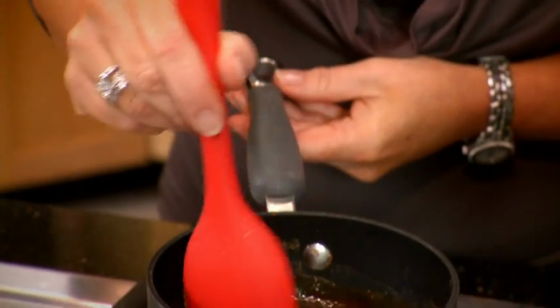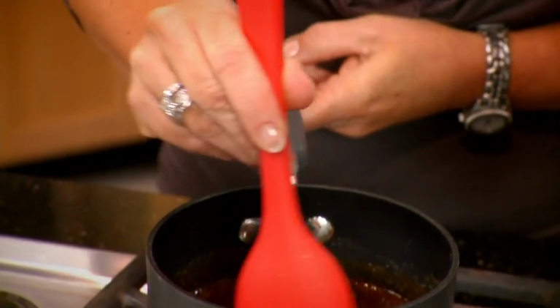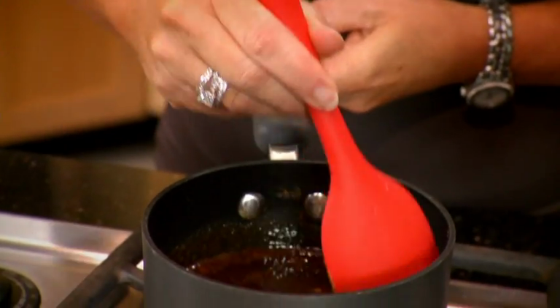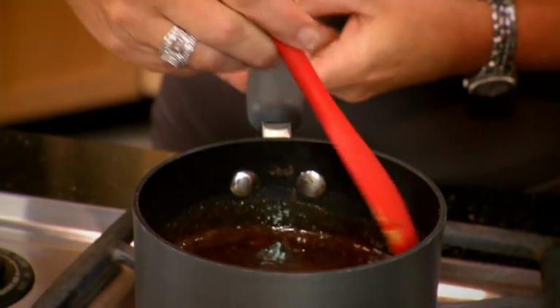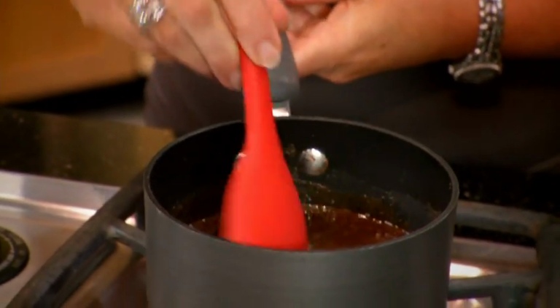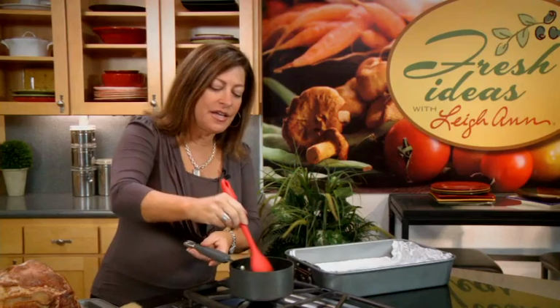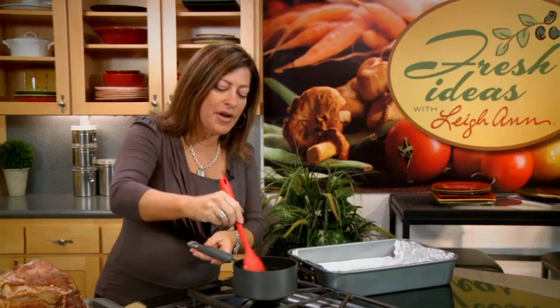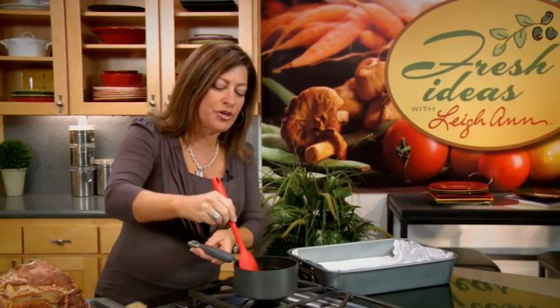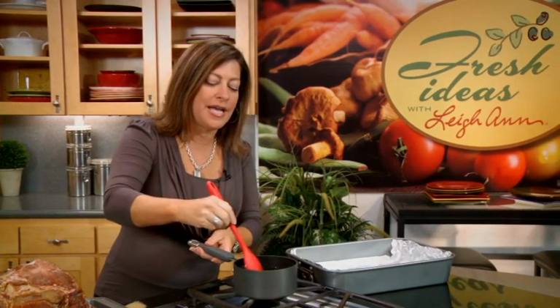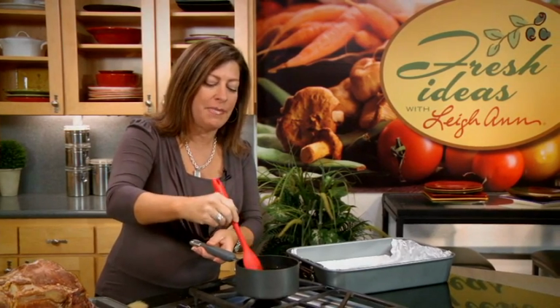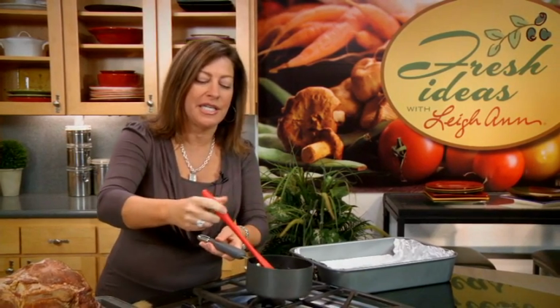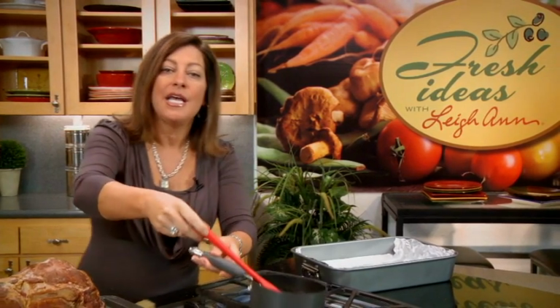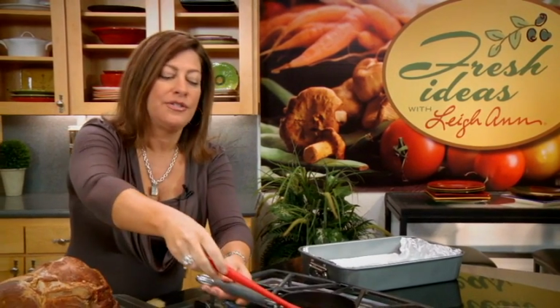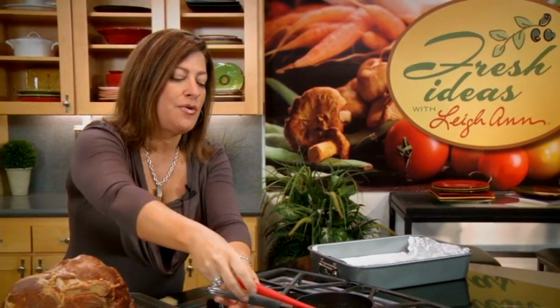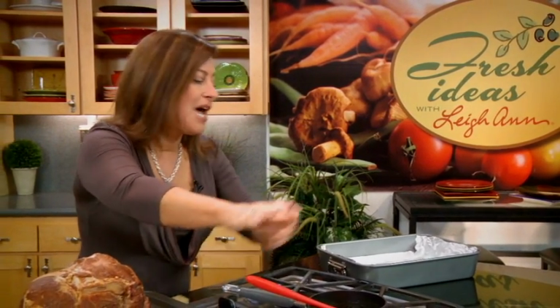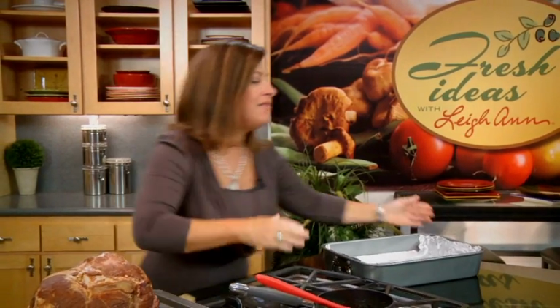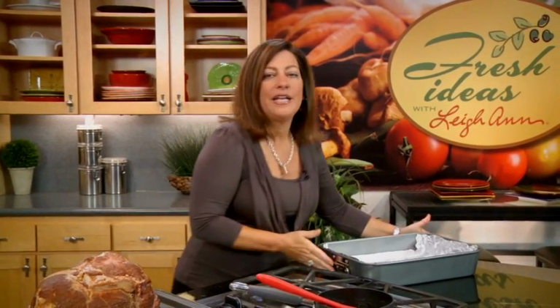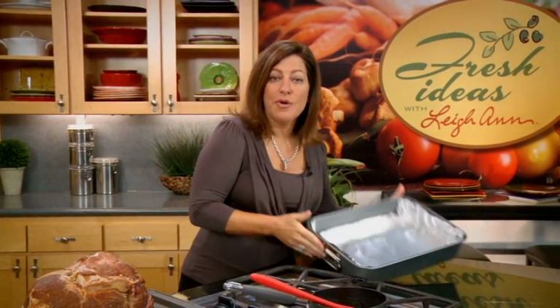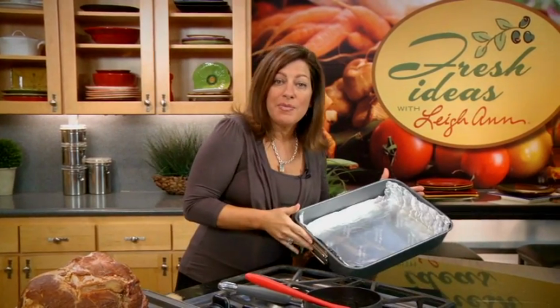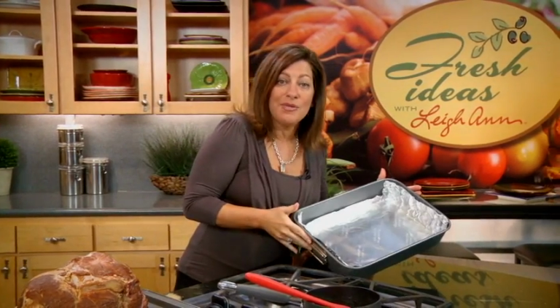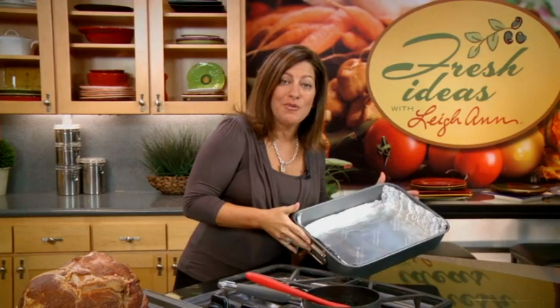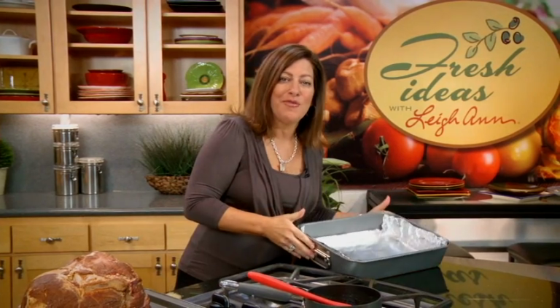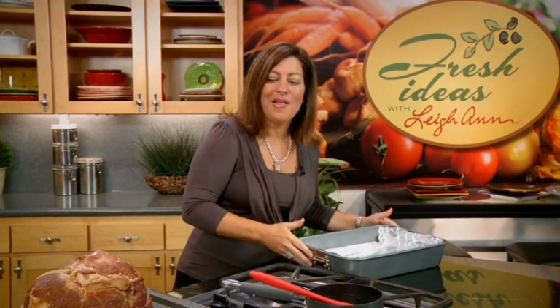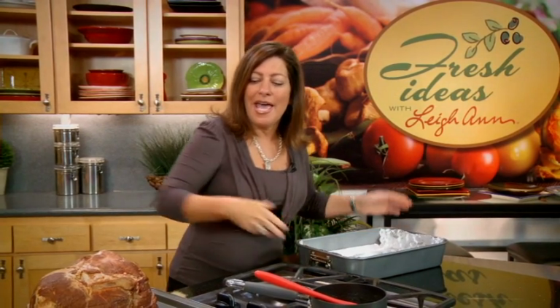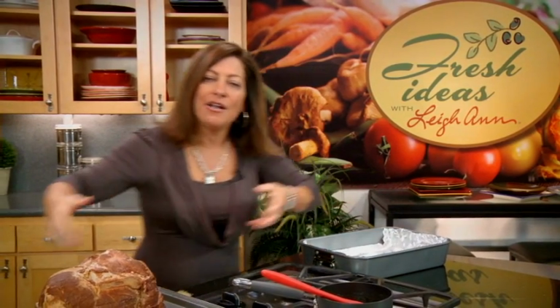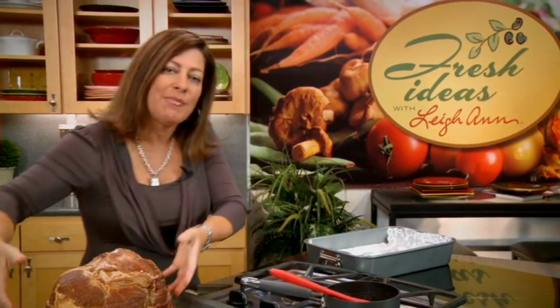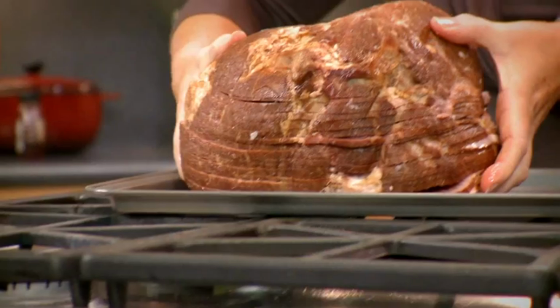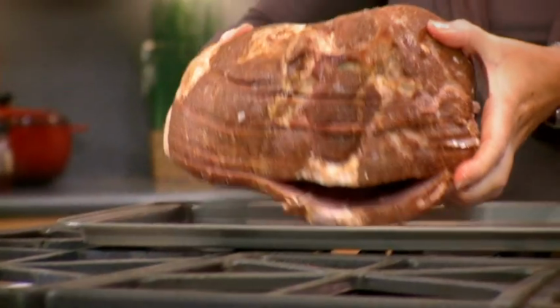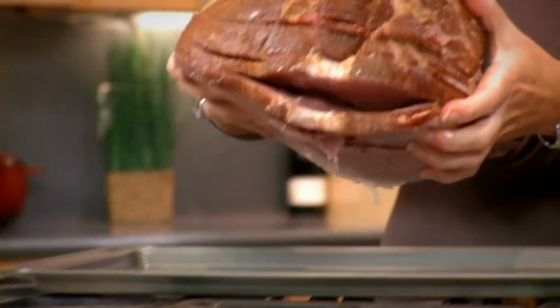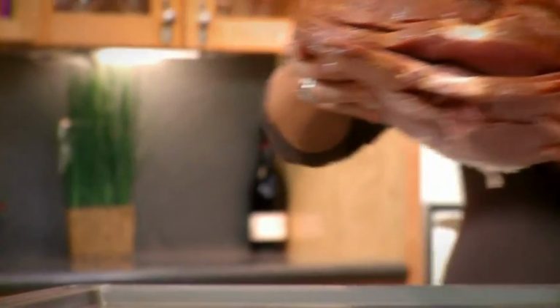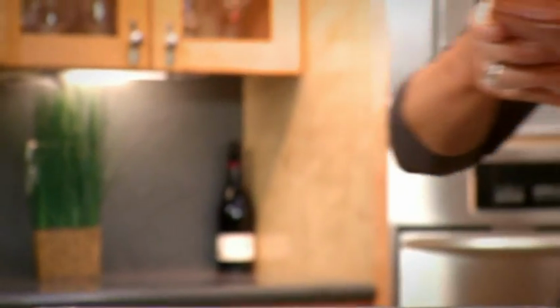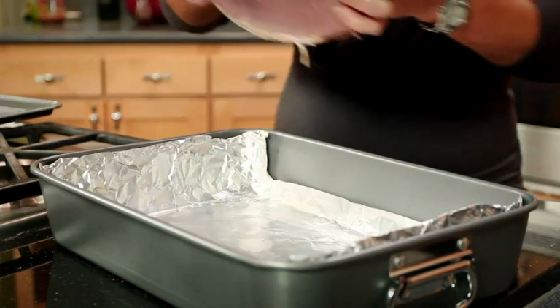I just need to heat this glaze until the brown sugar has melted. Now I've lined this roasting pan with some aluminum foil, and I'll take my spiral sliced ham and place it face down.